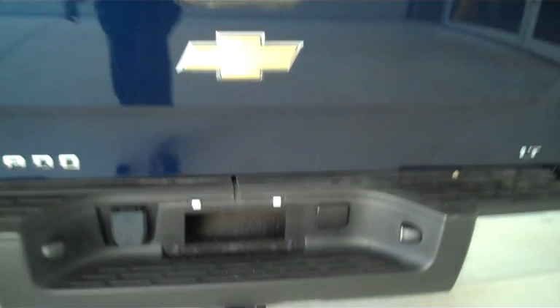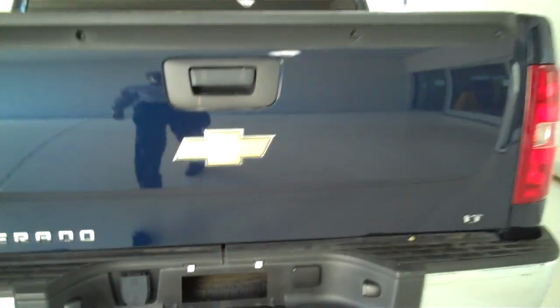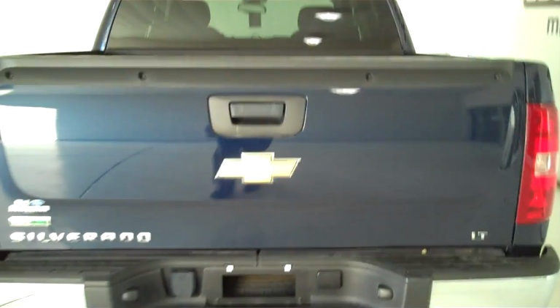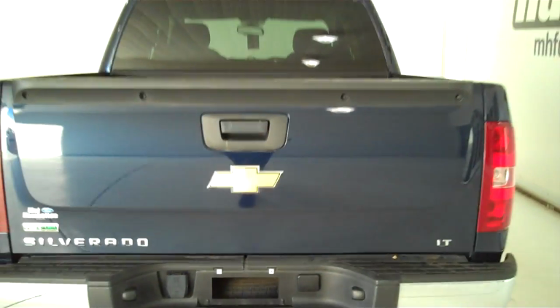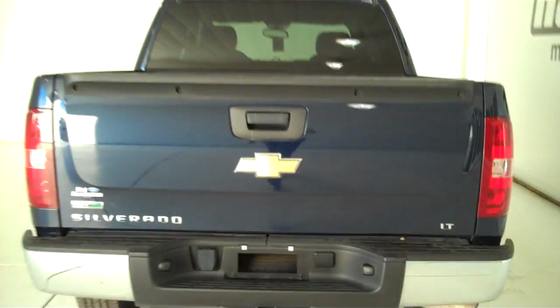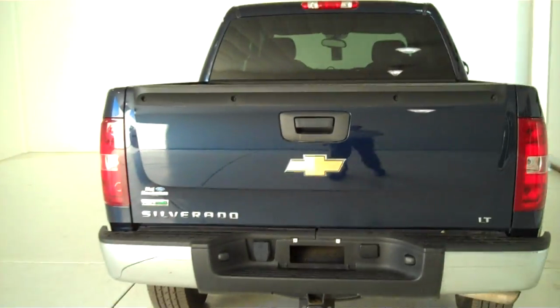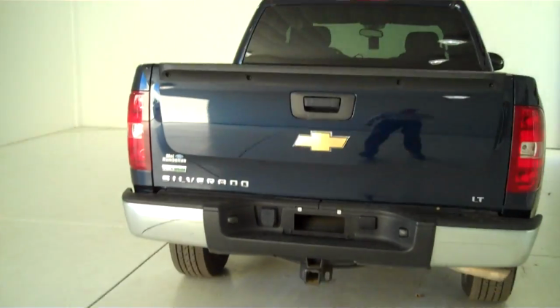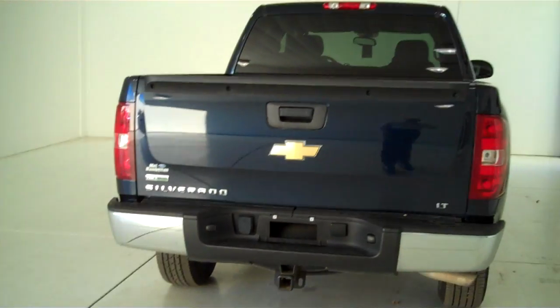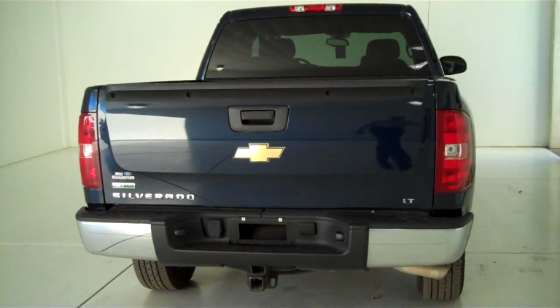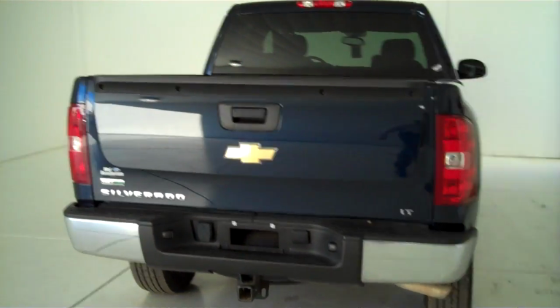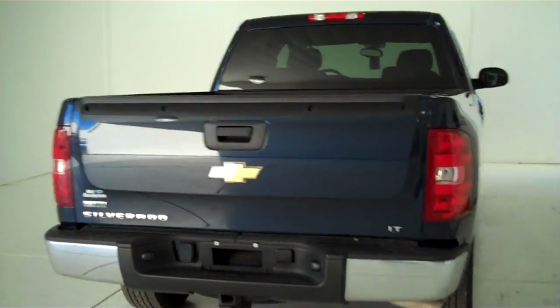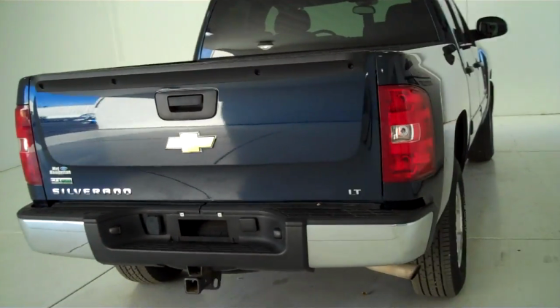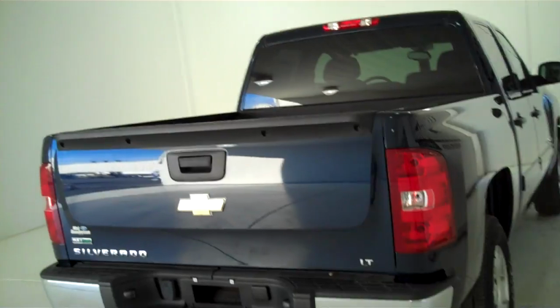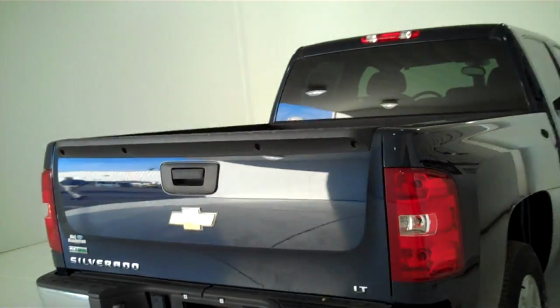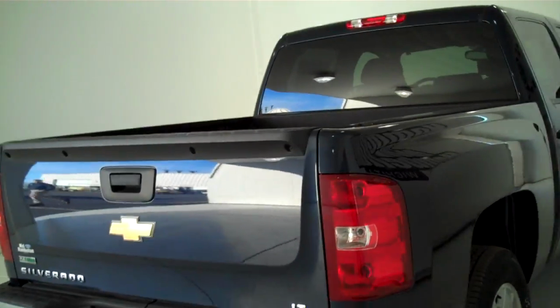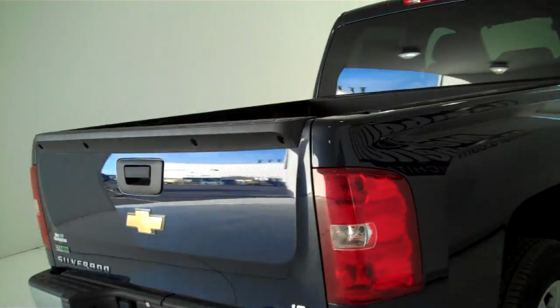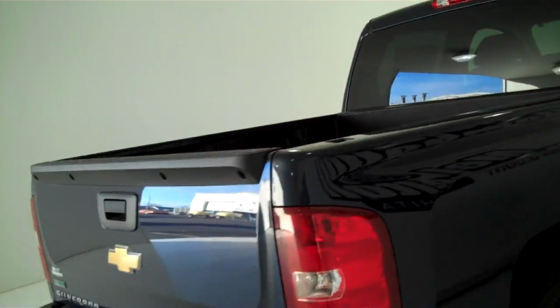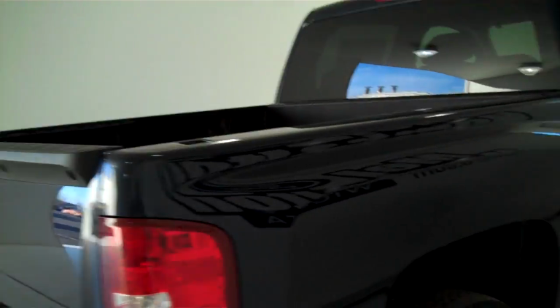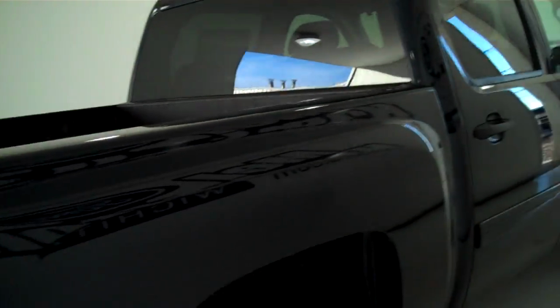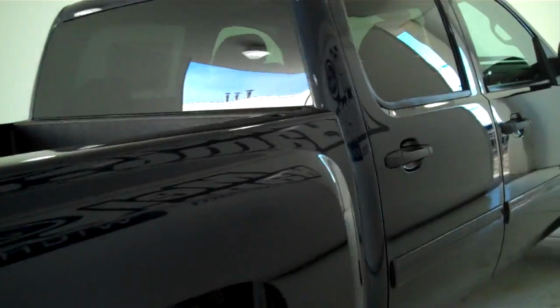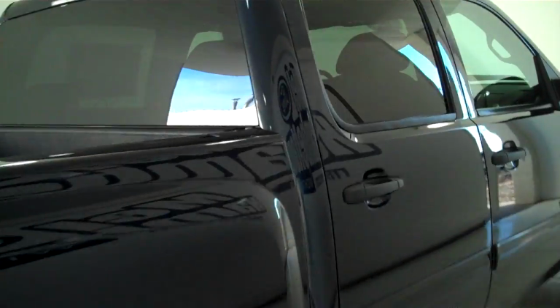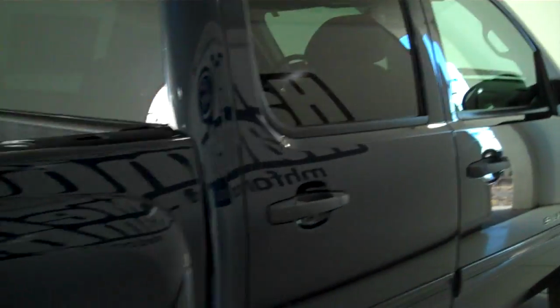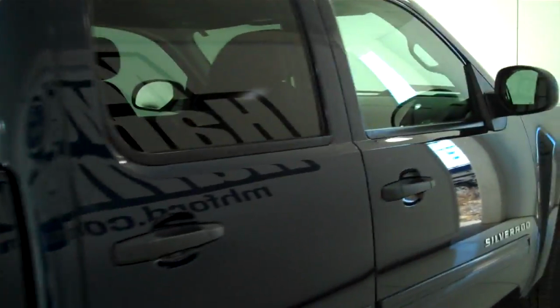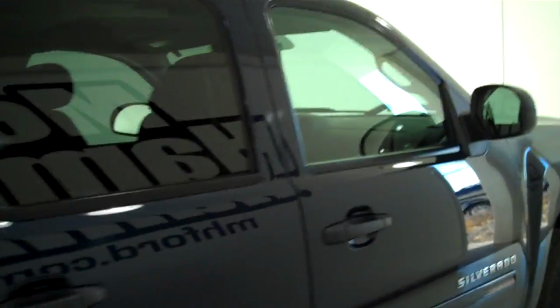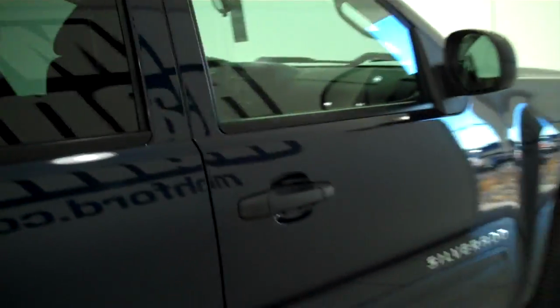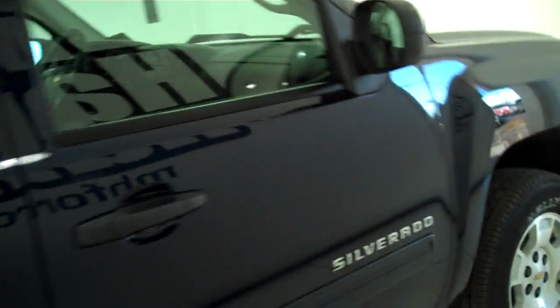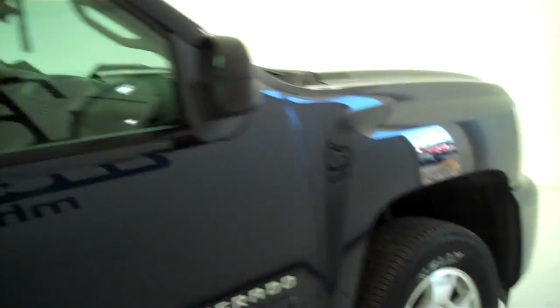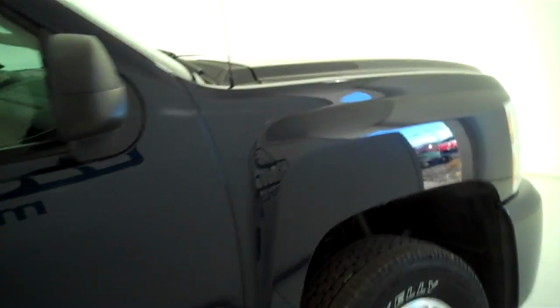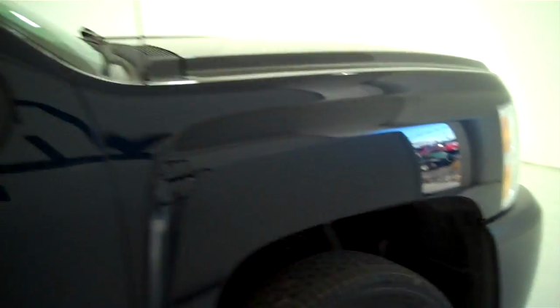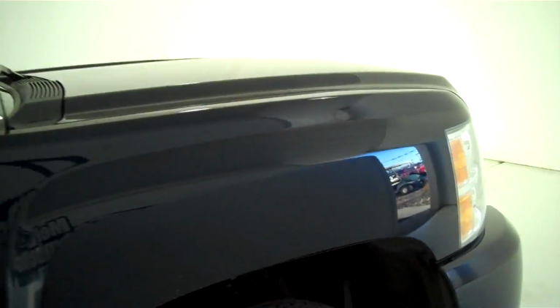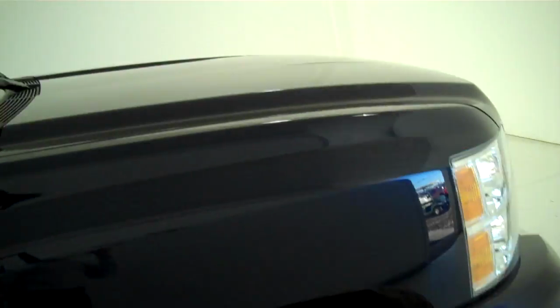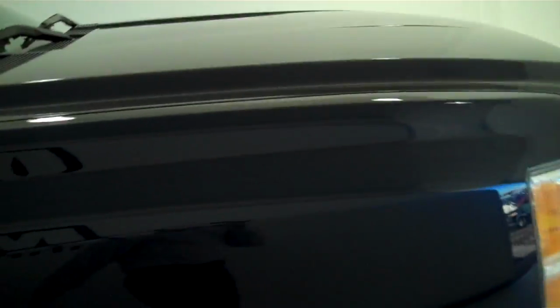You can see this vehicle and all of our inventory at mhford.com, or come out and see us in person at the big corner of 119th and Kellogg. That's Mel Hamilton Ford — thanks for looking.